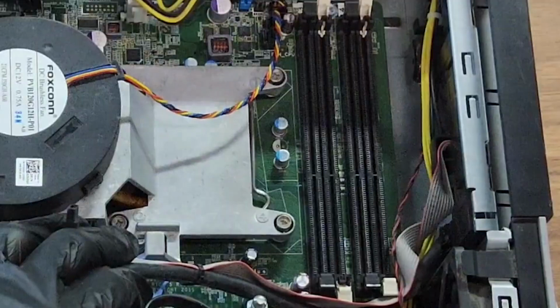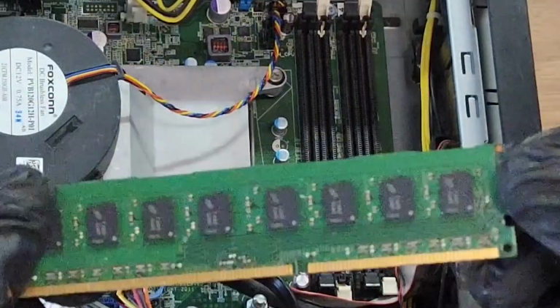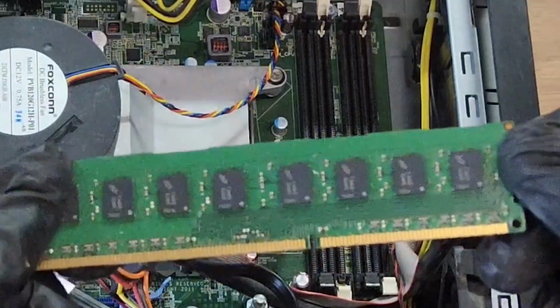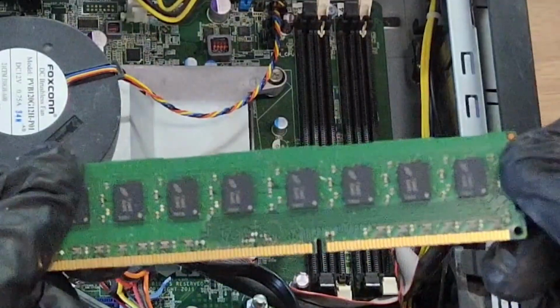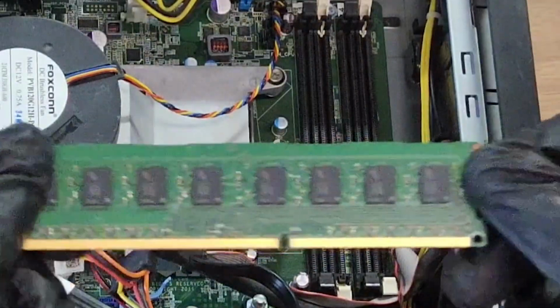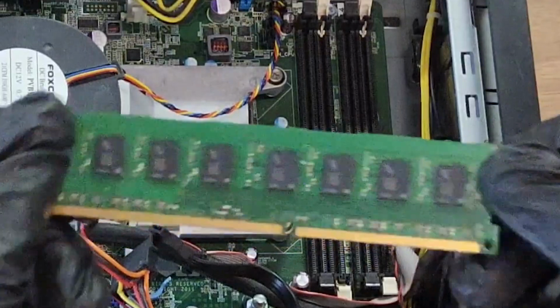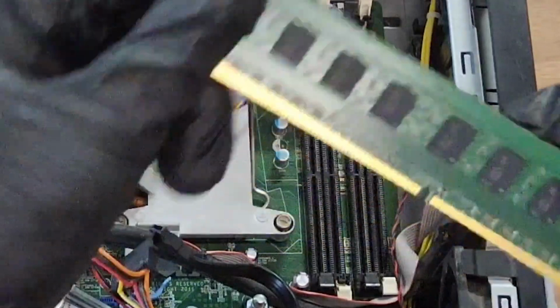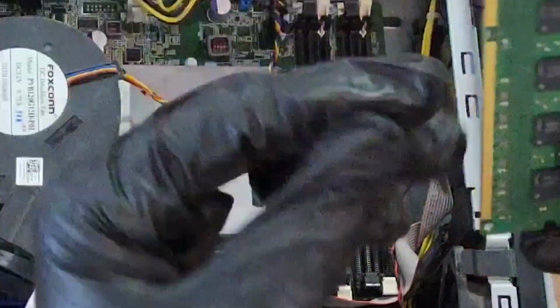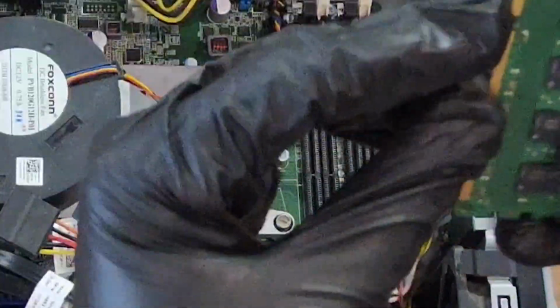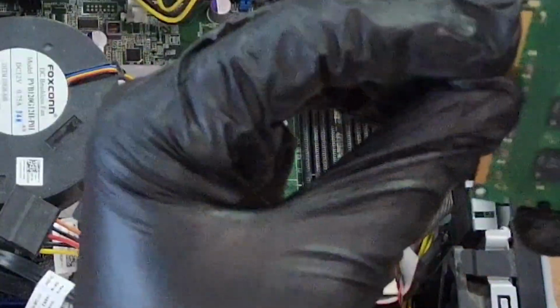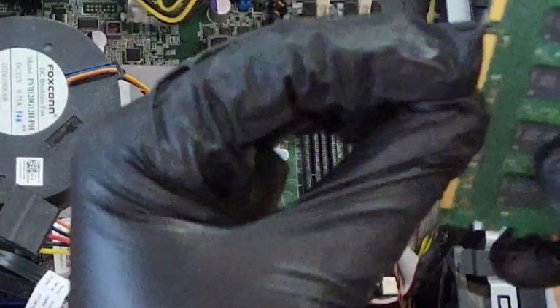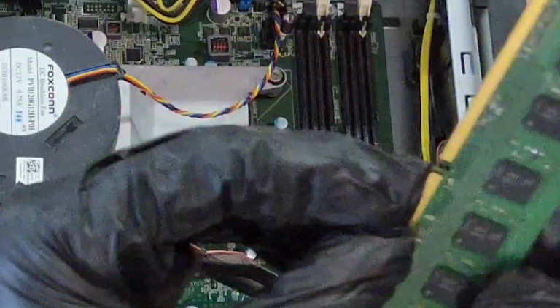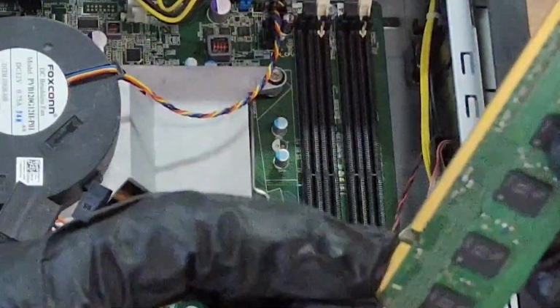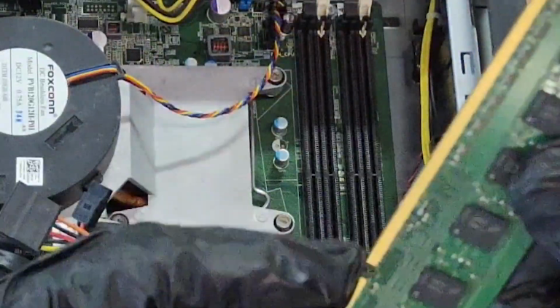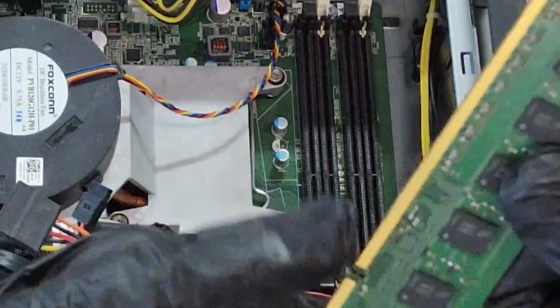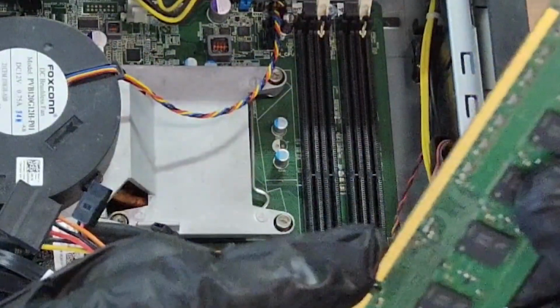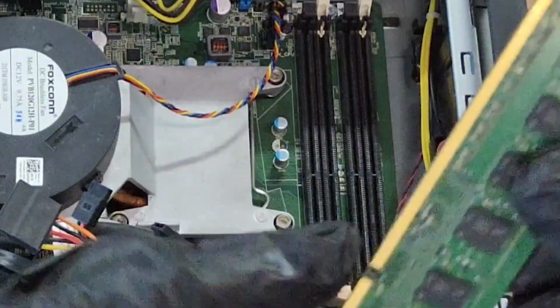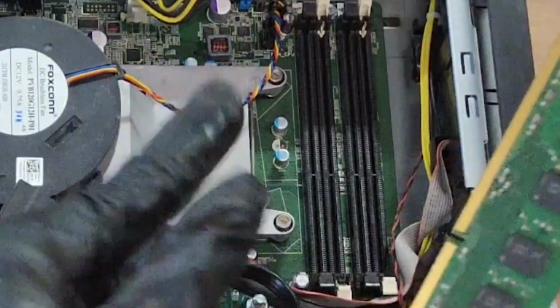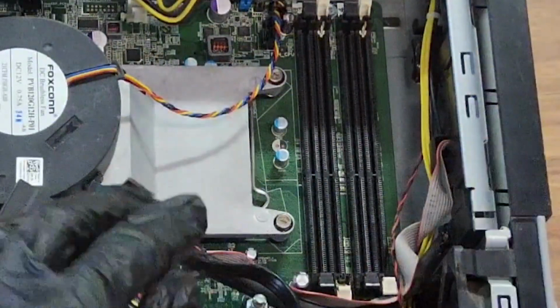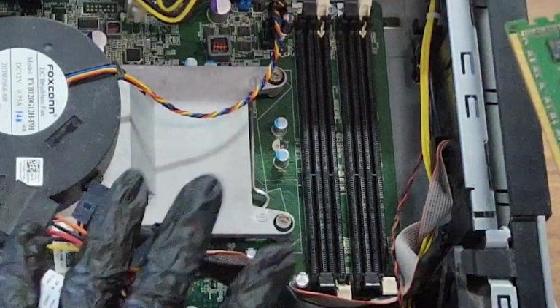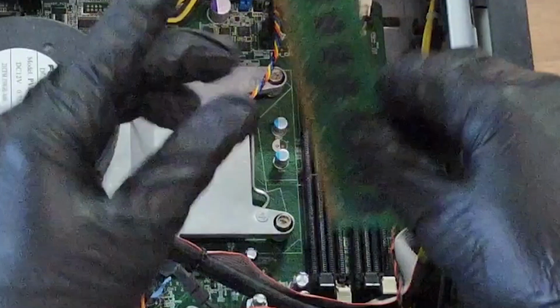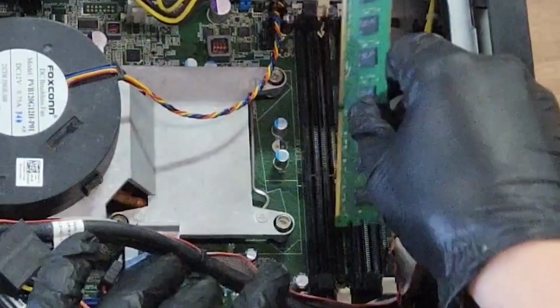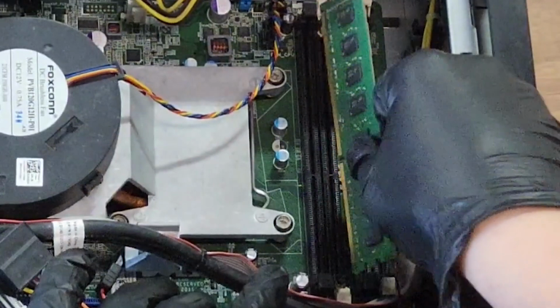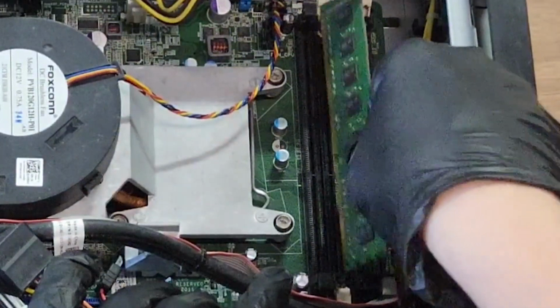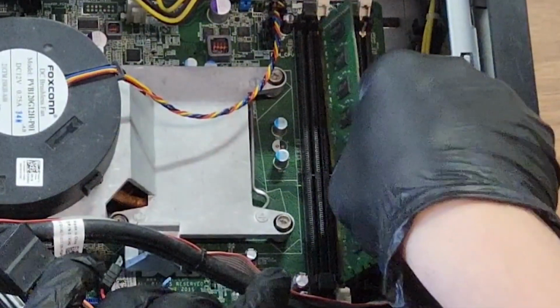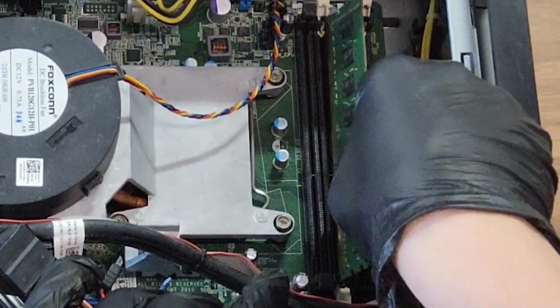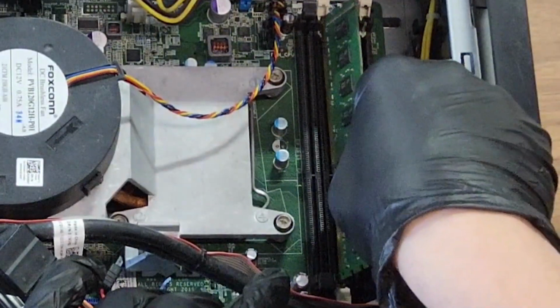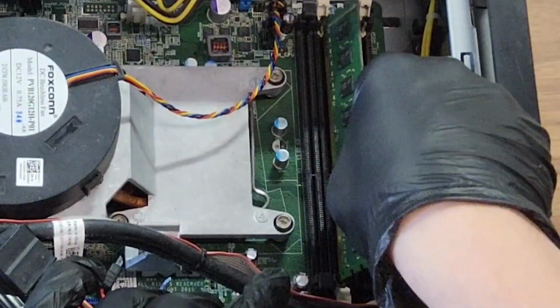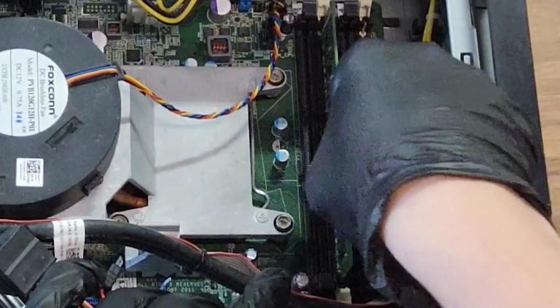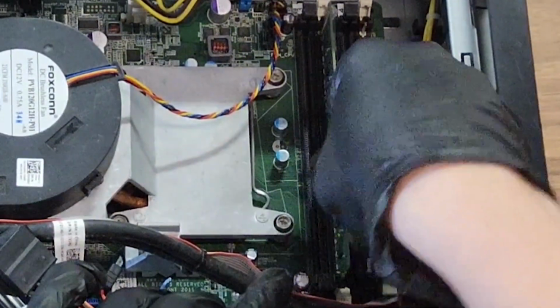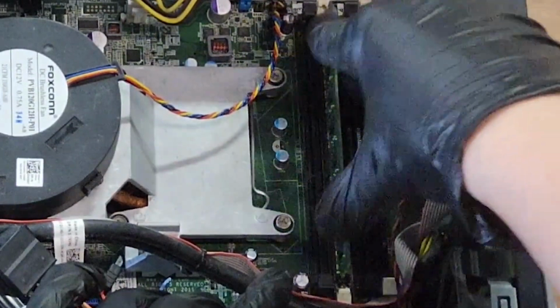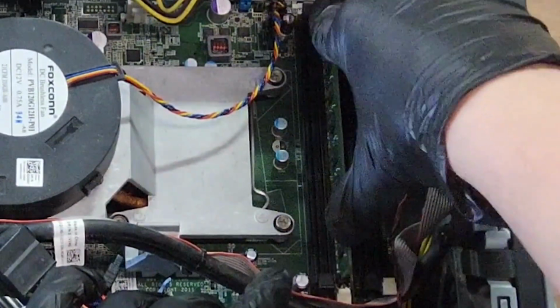When we add the RAM back to reseat it, we're going to match the notch on the RAM with the notch in the slot. So gently press down on both sides until you hear the click.